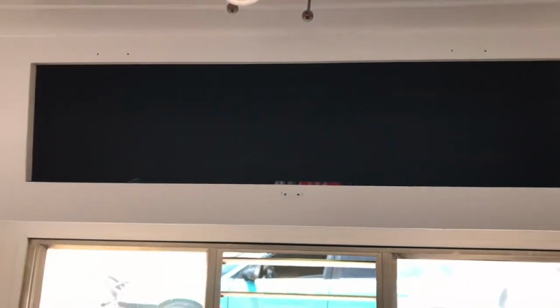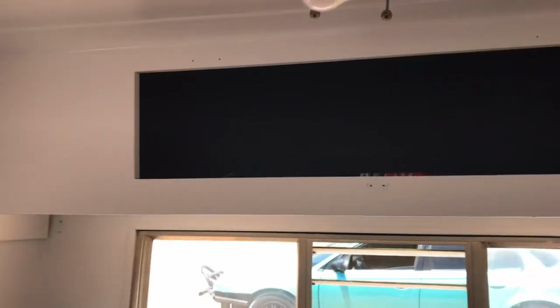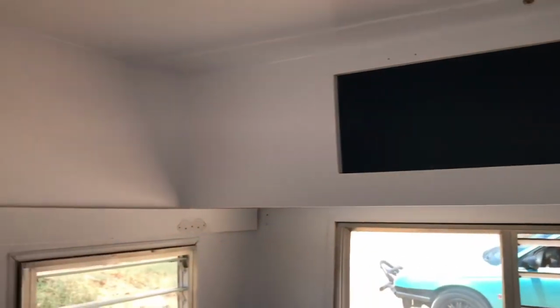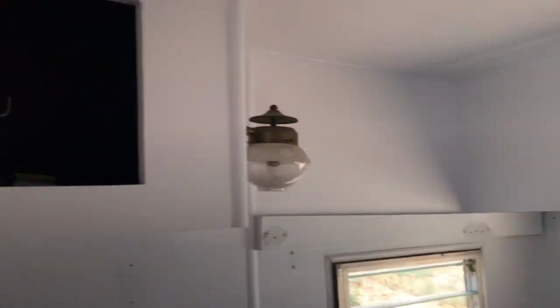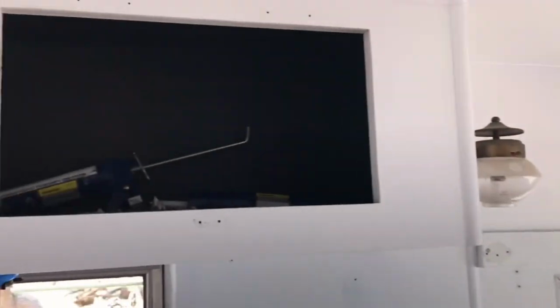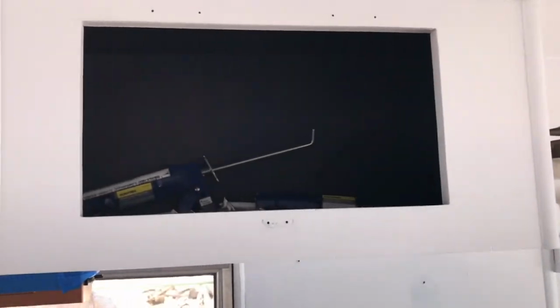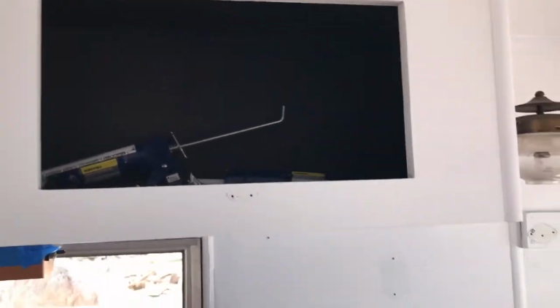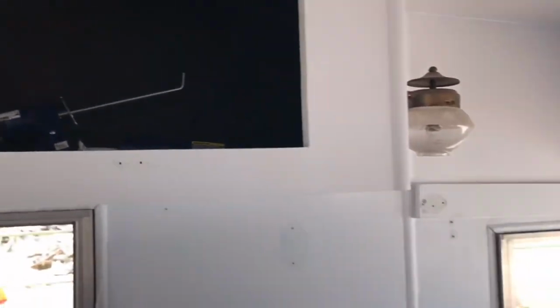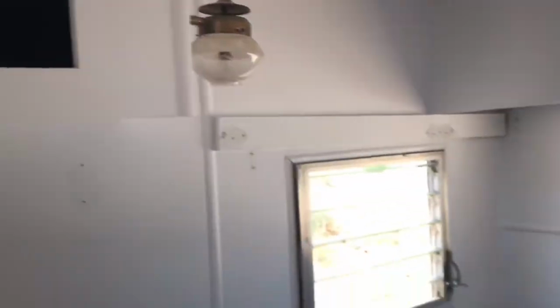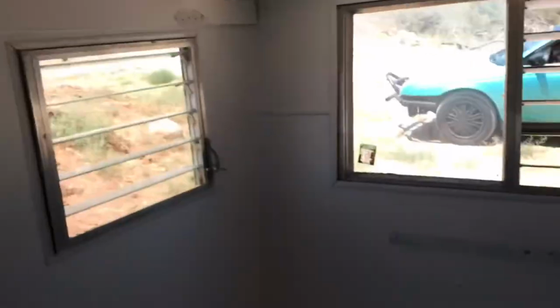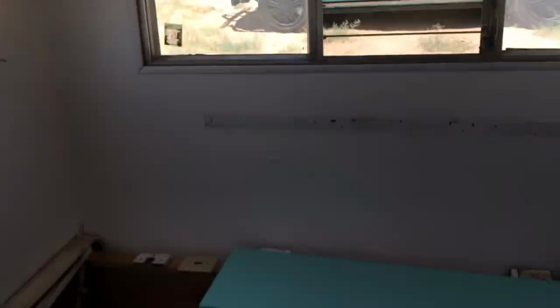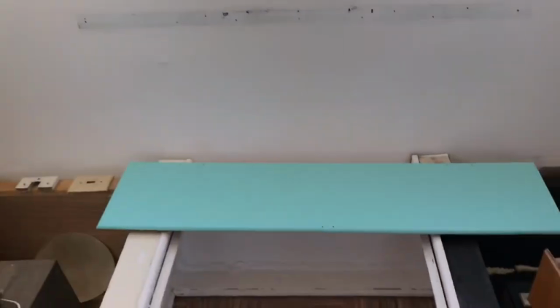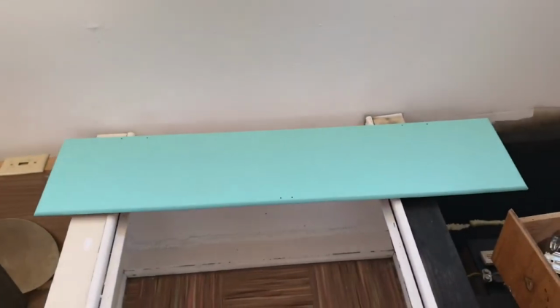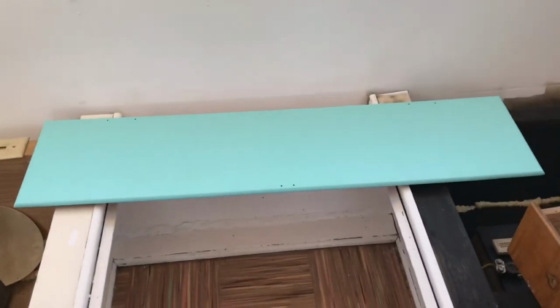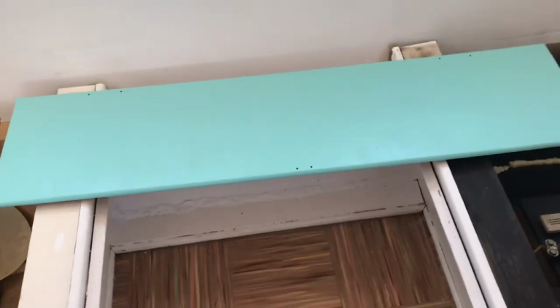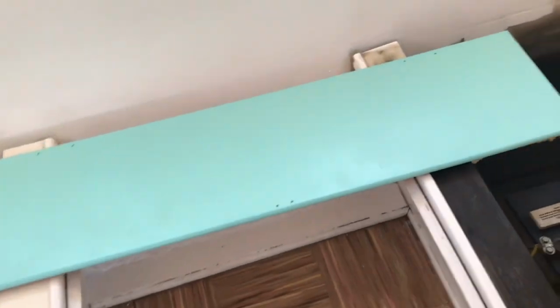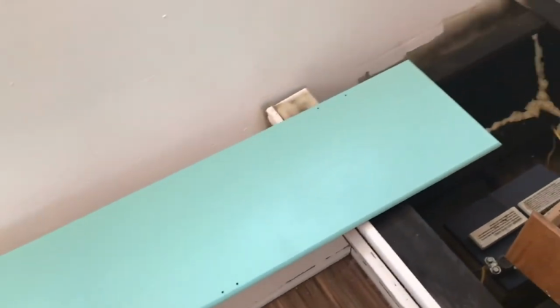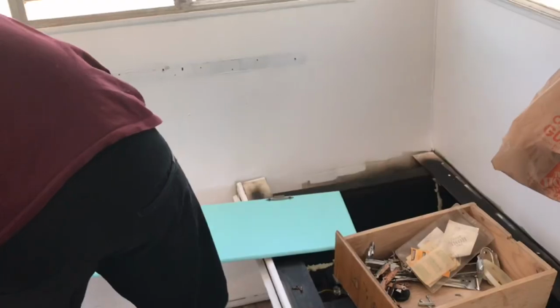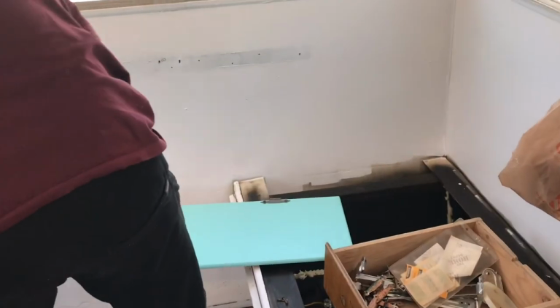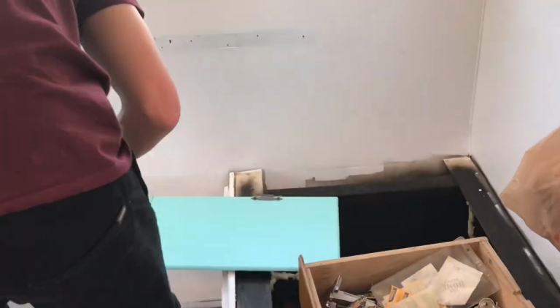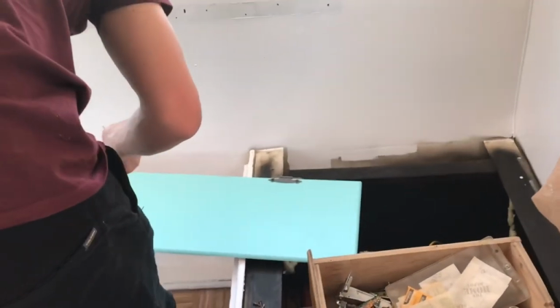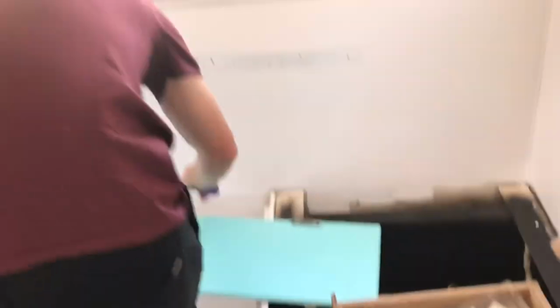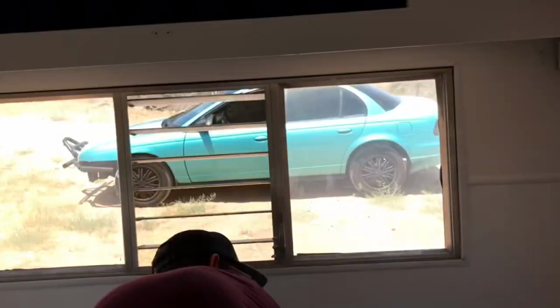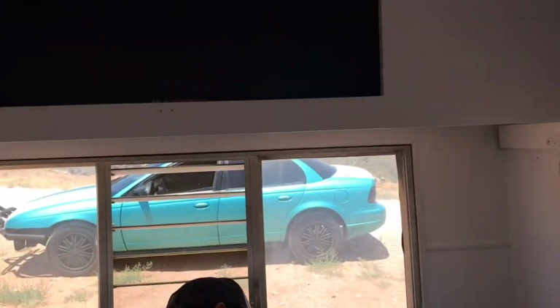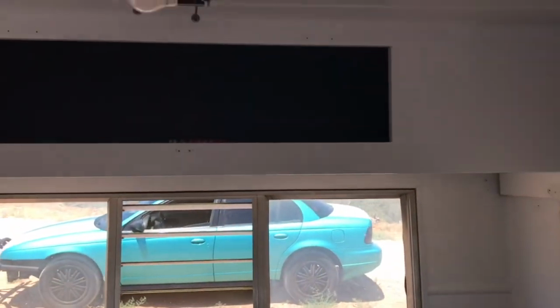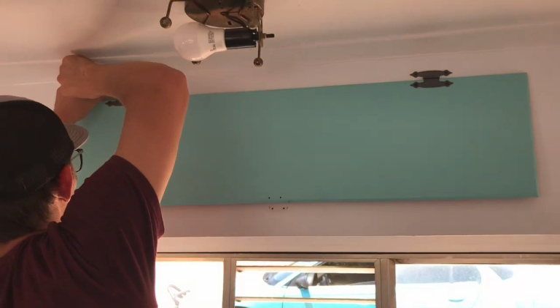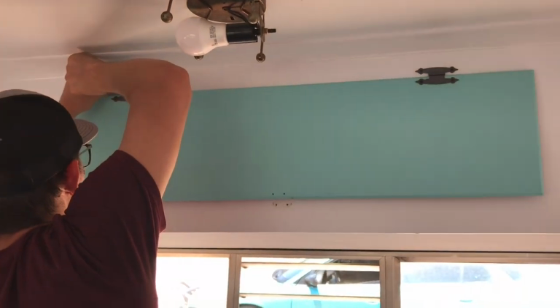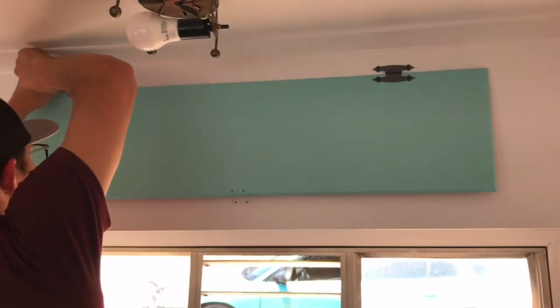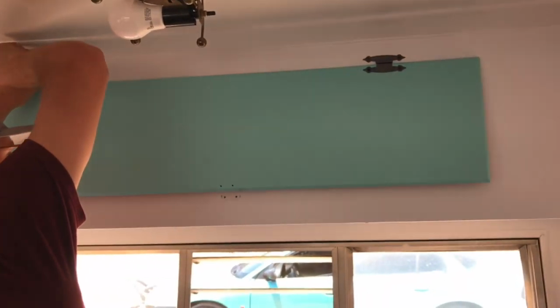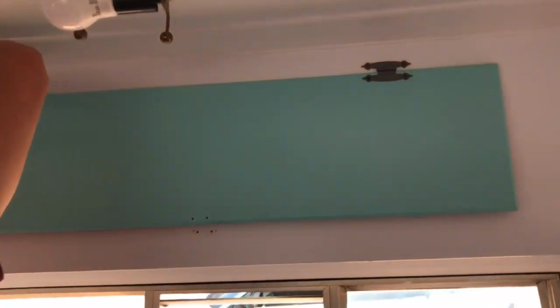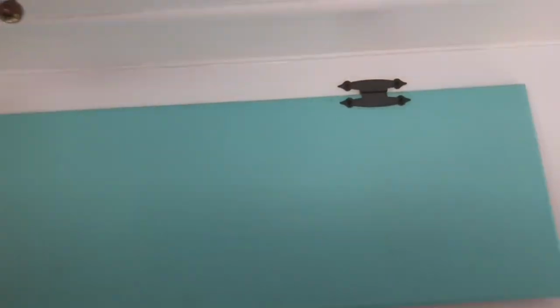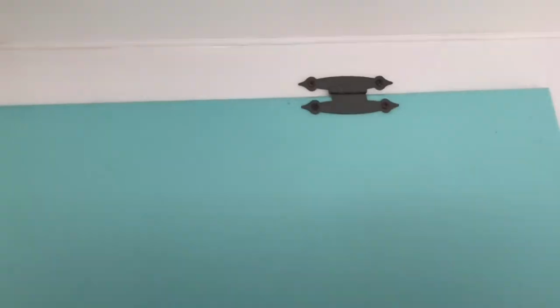This is what it looks like right now. The first cabinet is done and going up. It's so cute — it has gray hinges.